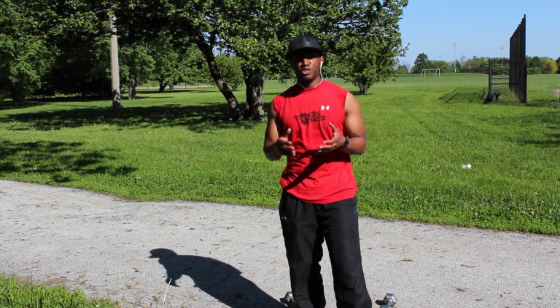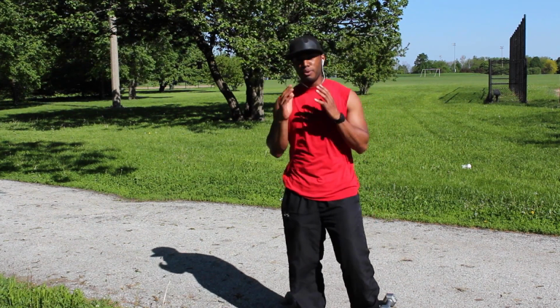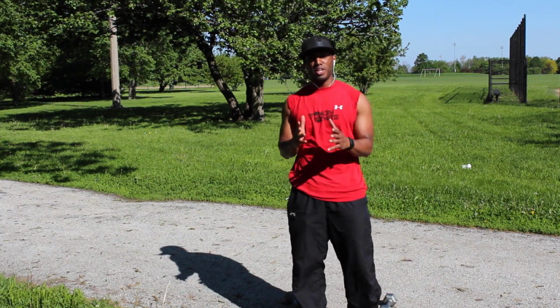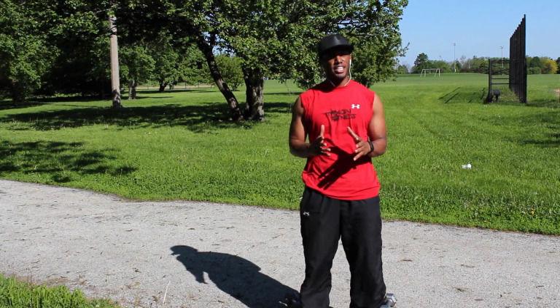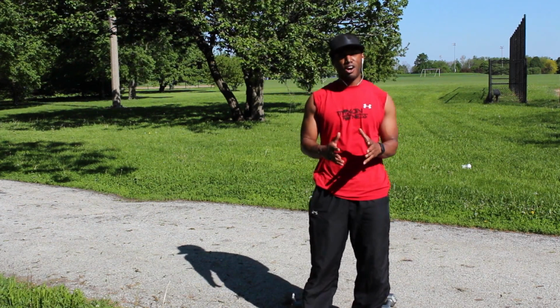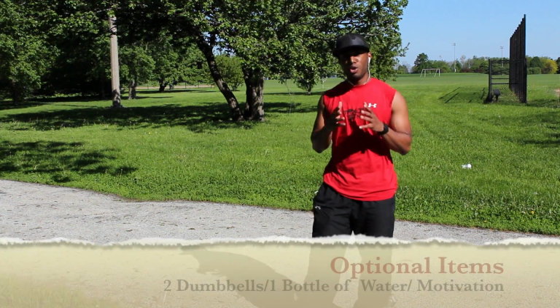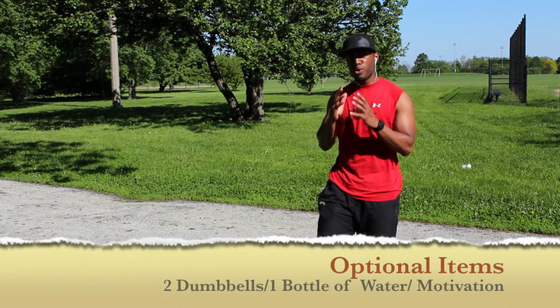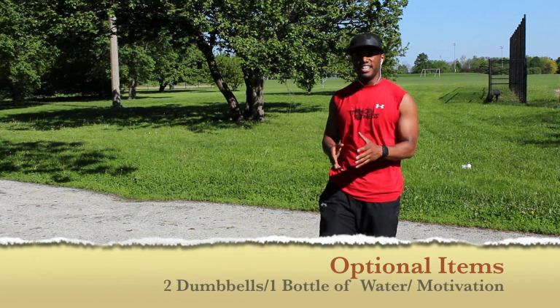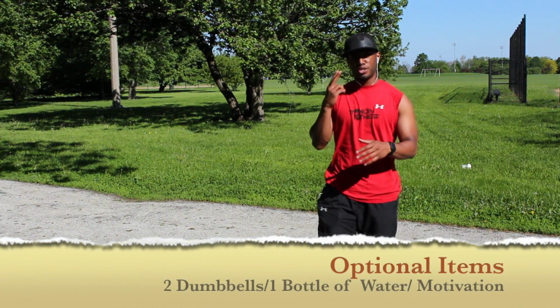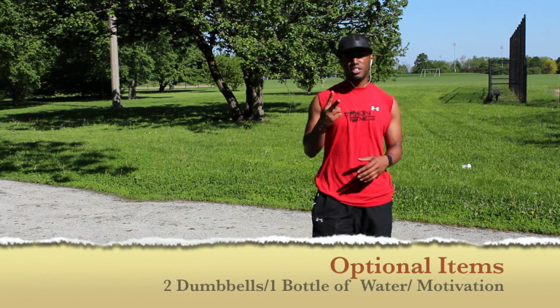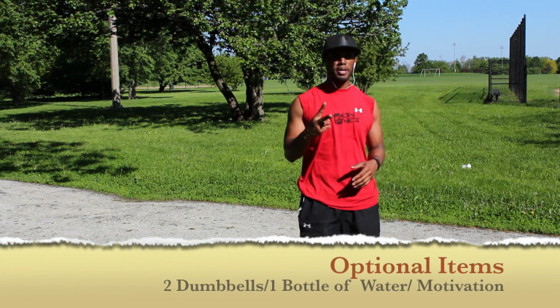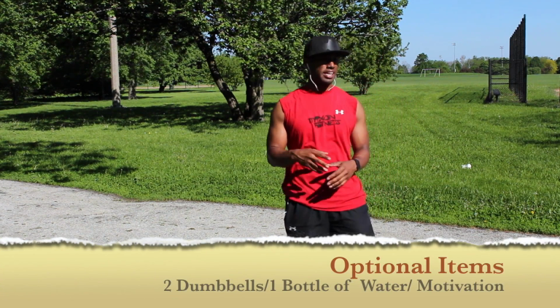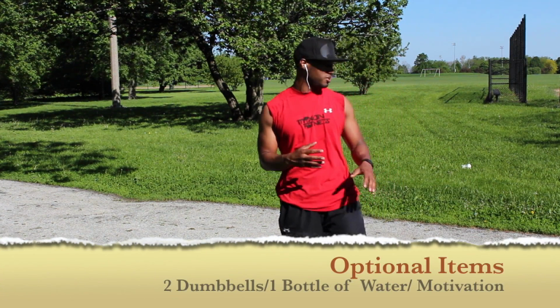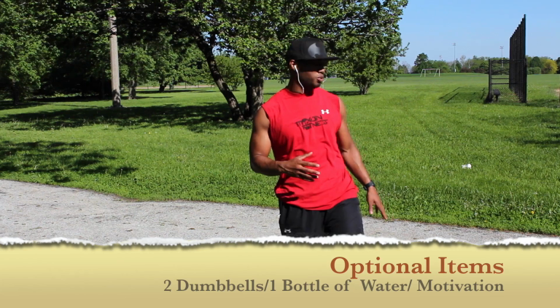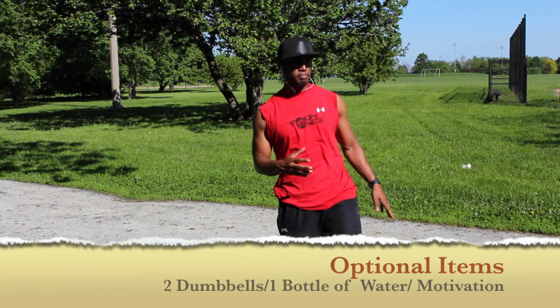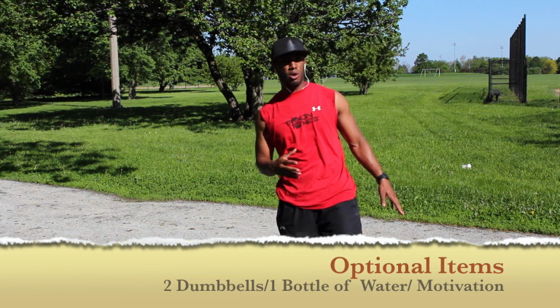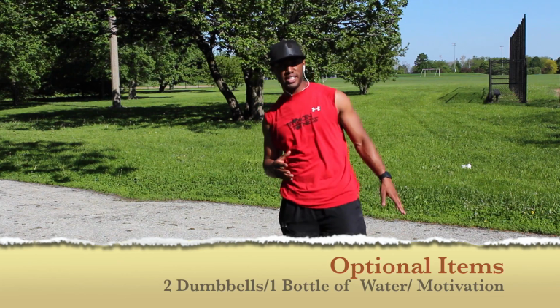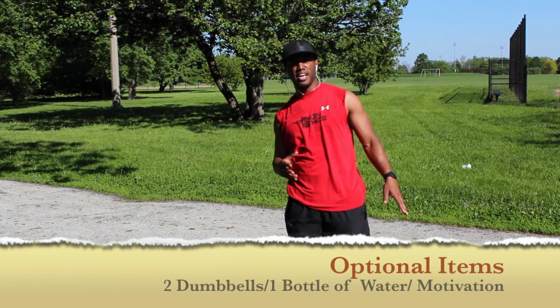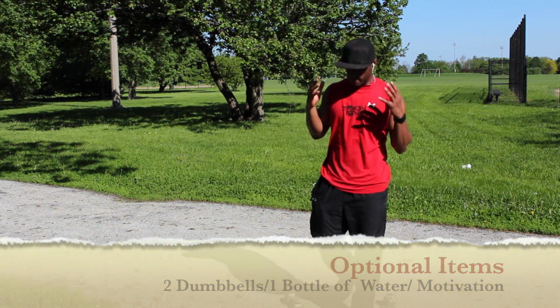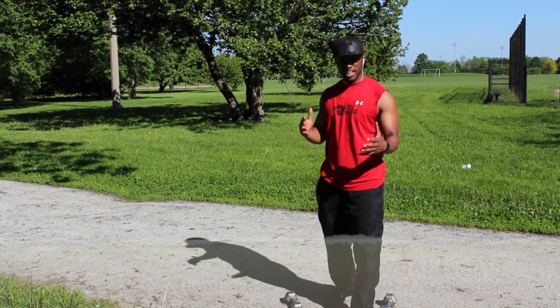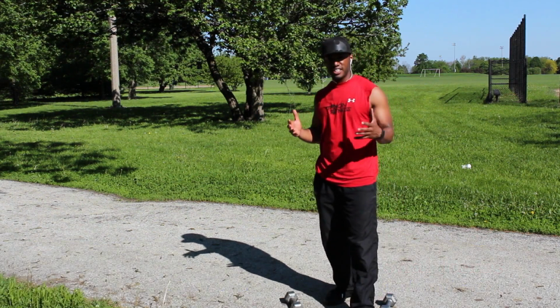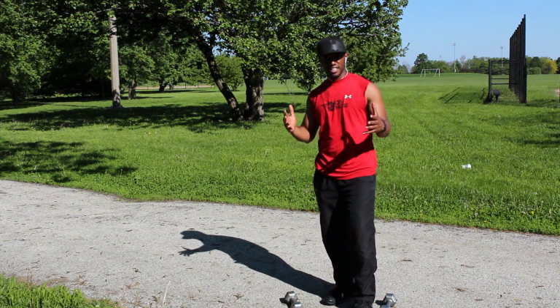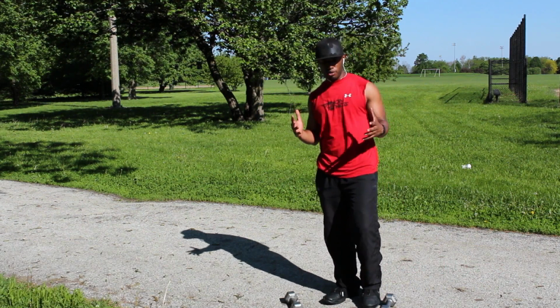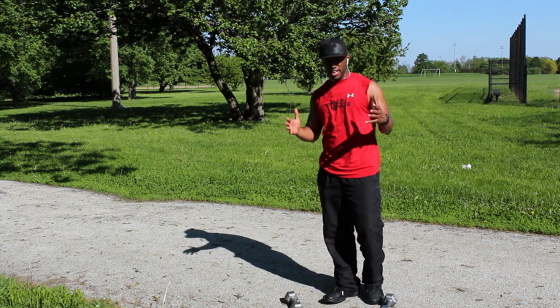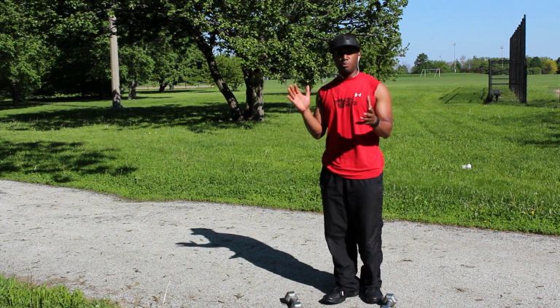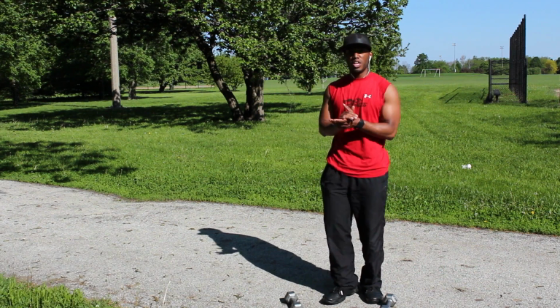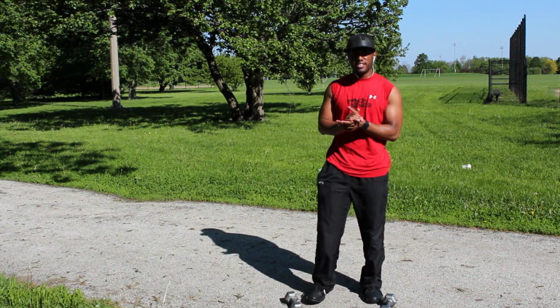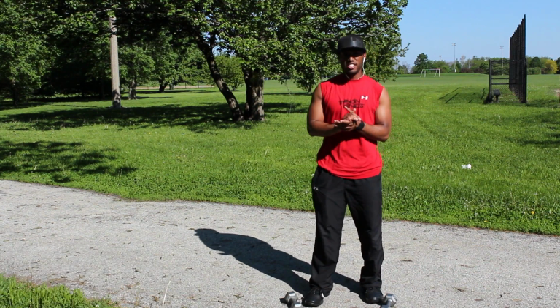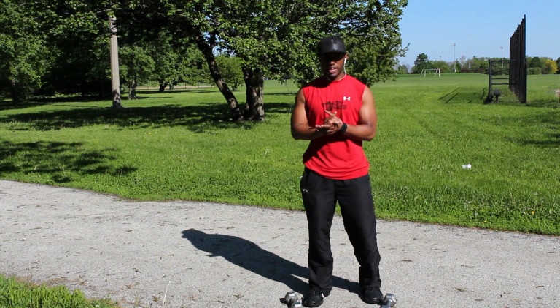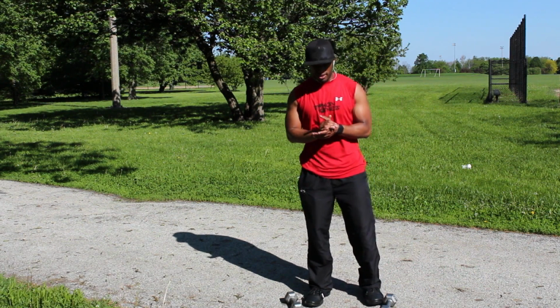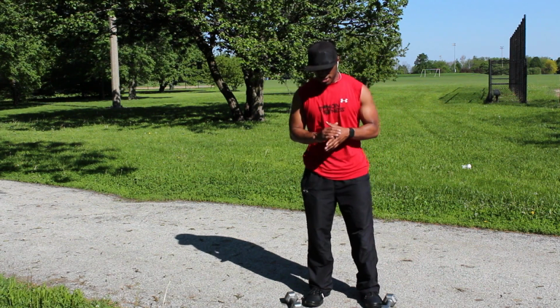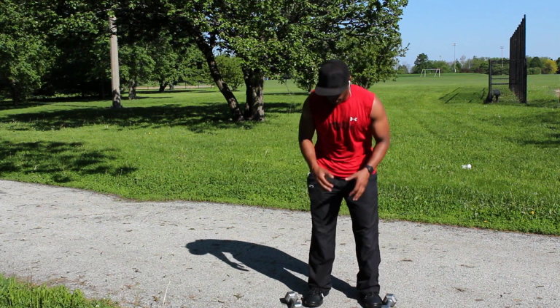It's going to be really easy — all you're going to require is two dumbbells. I'm using two 10-pound weights, and we're going to get ready to start this workout tutorial.